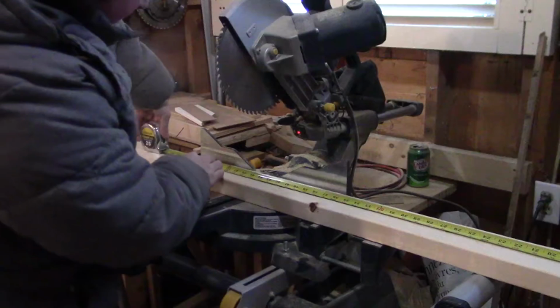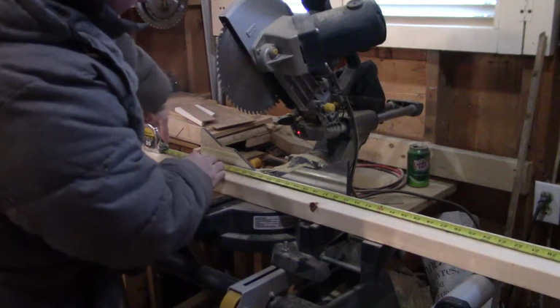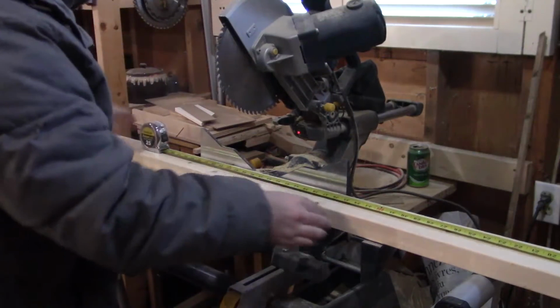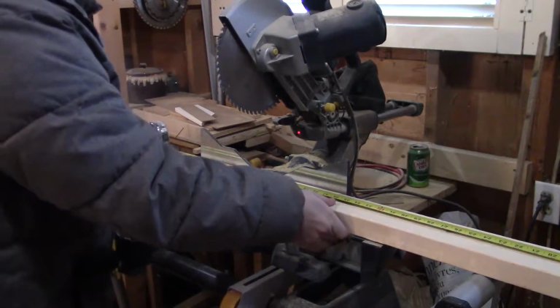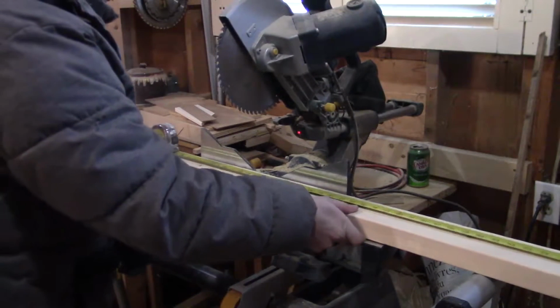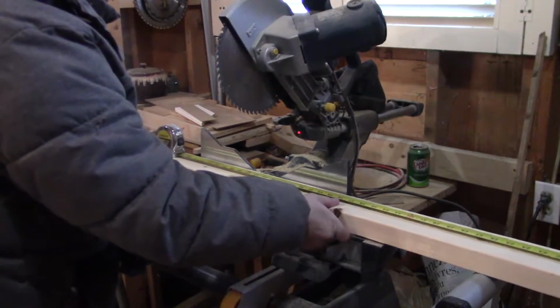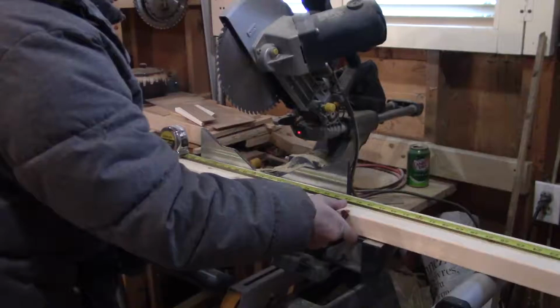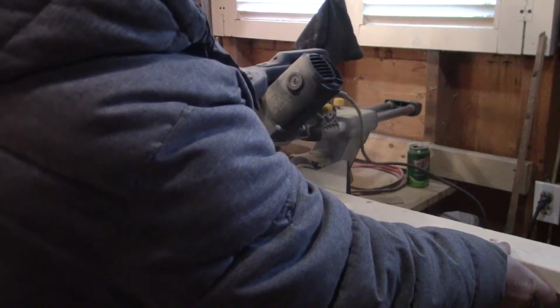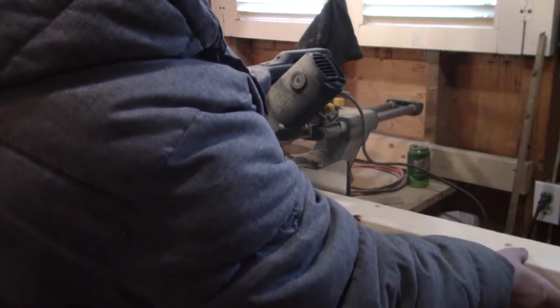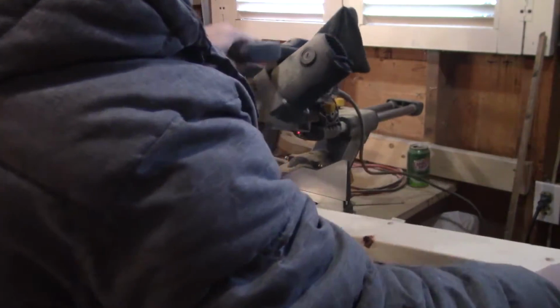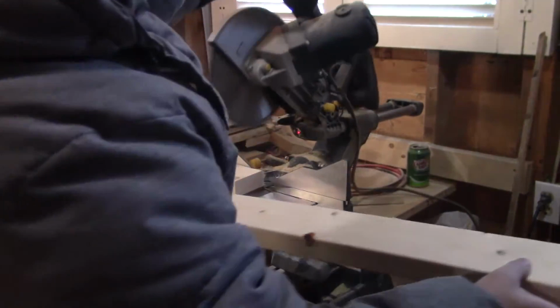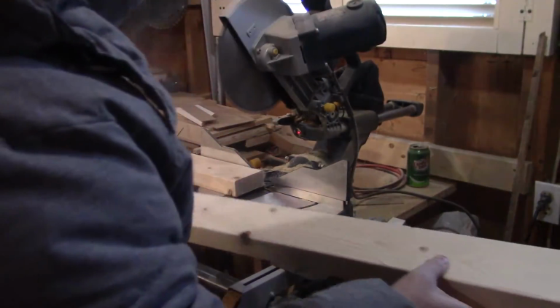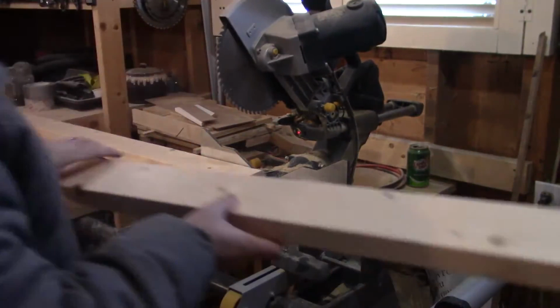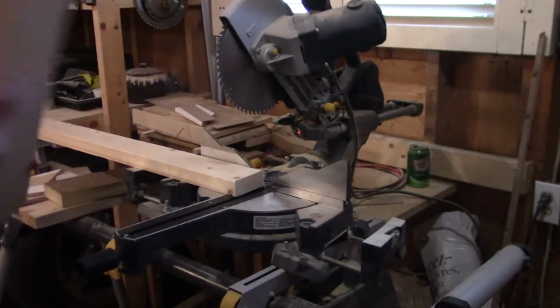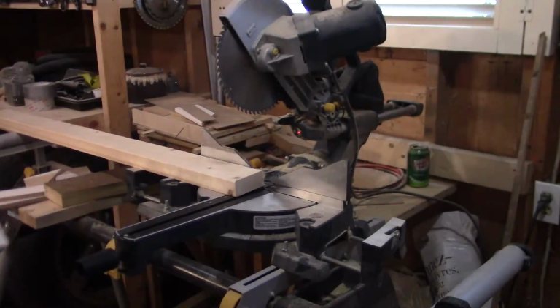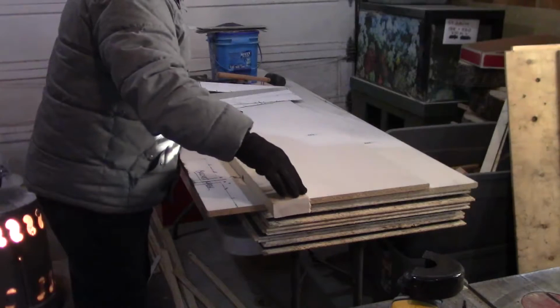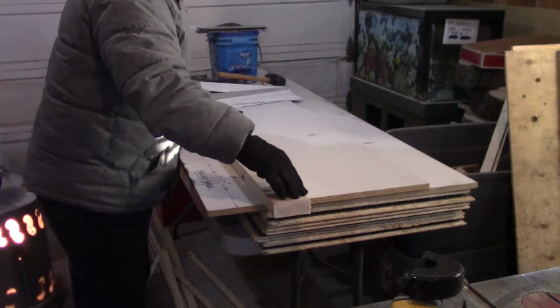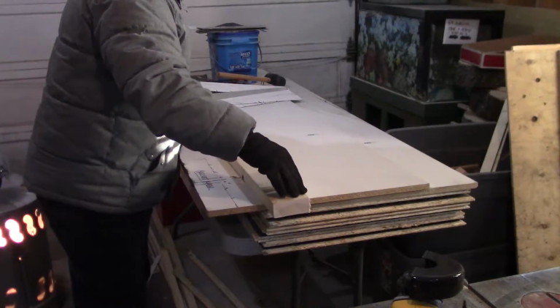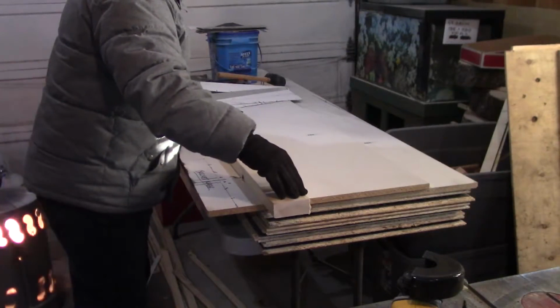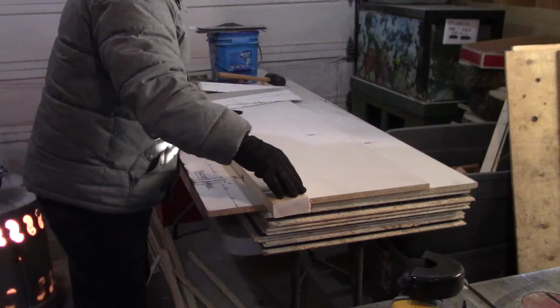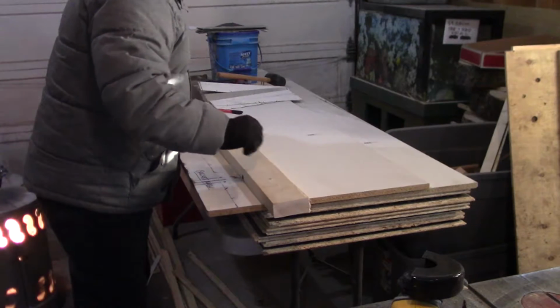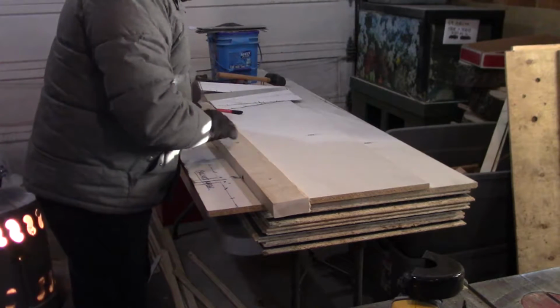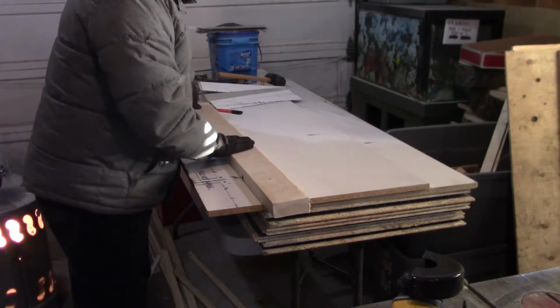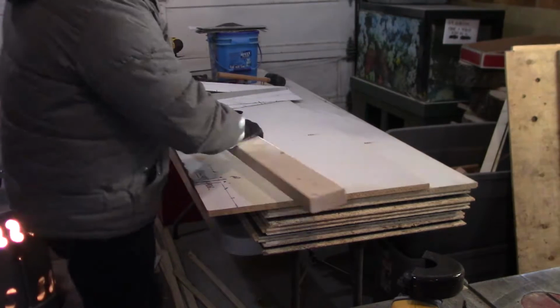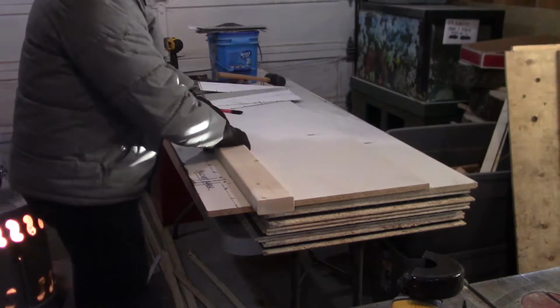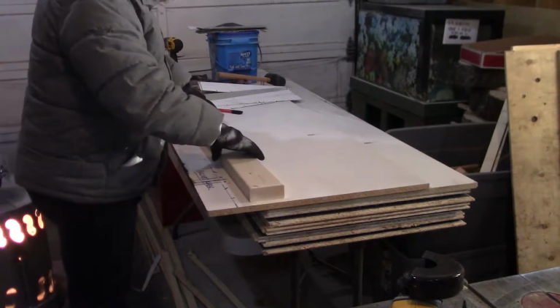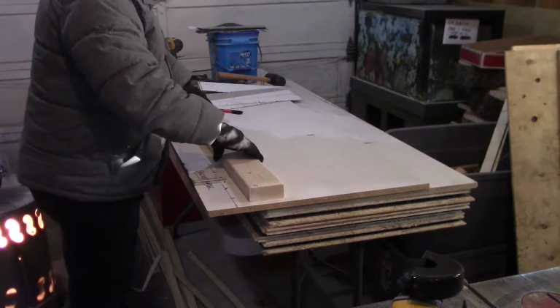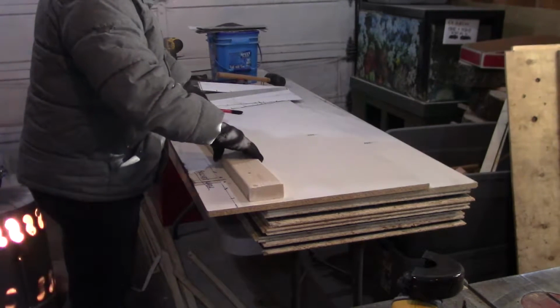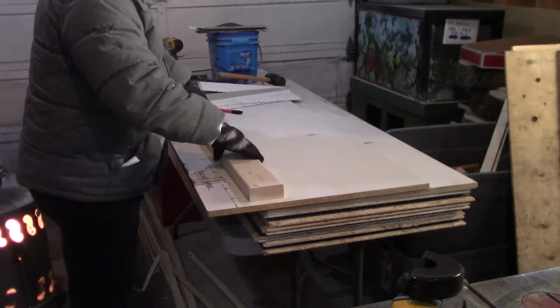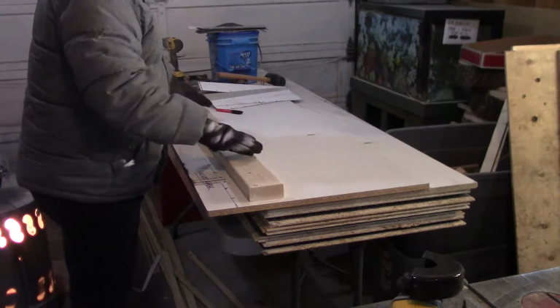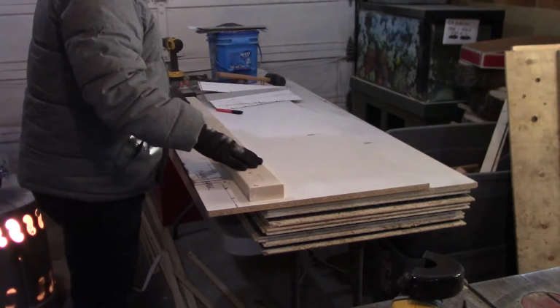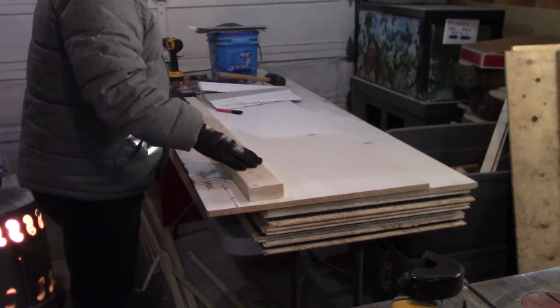I start this project over at the miter saw and cut an 8 foot 2x4 in half. There was a bit of twist in this board and this half was worse off, so I grabbed the other half and proceeded with that side instead.